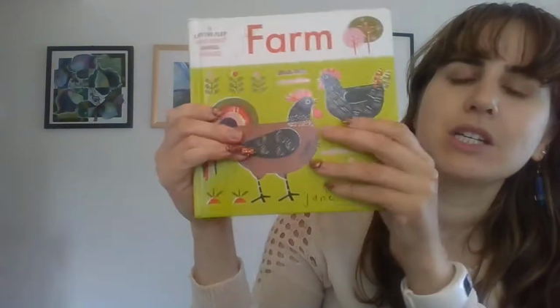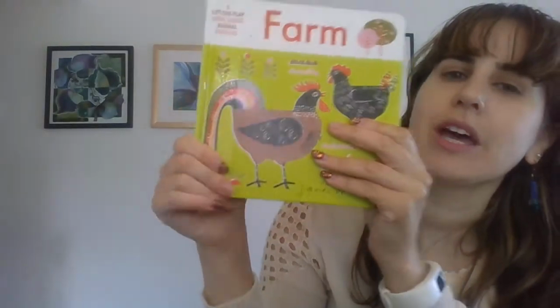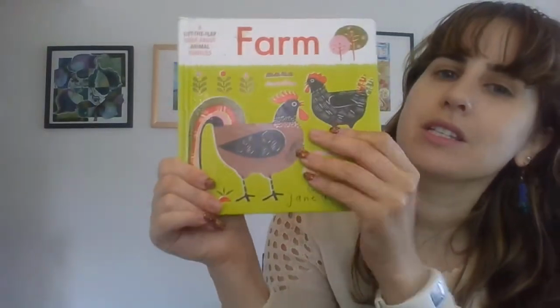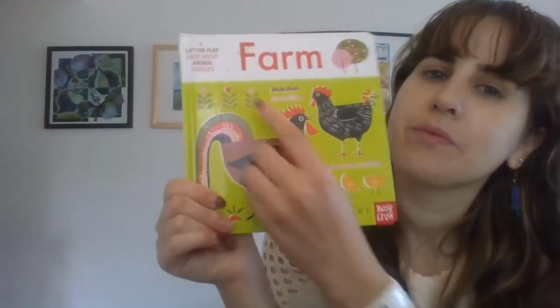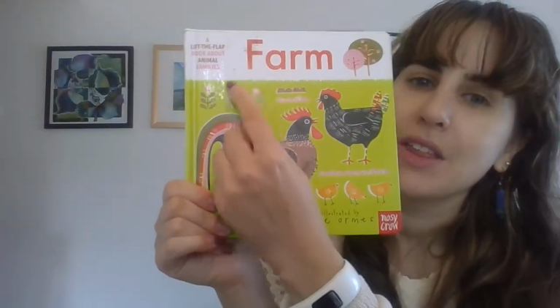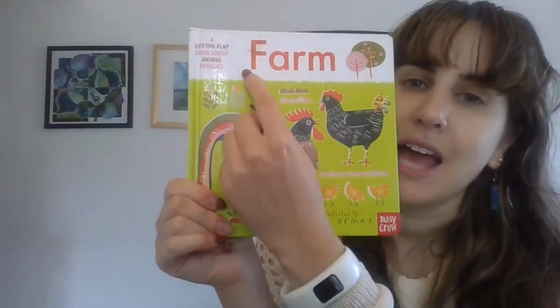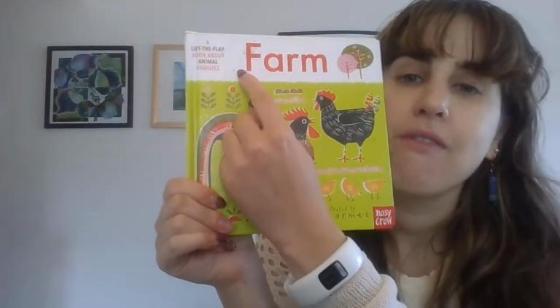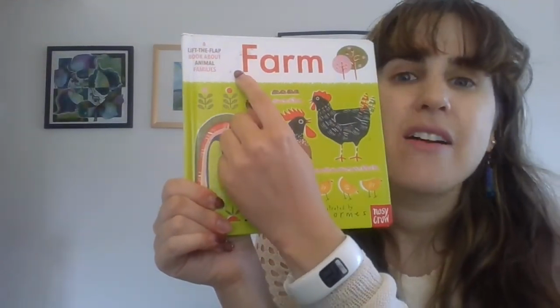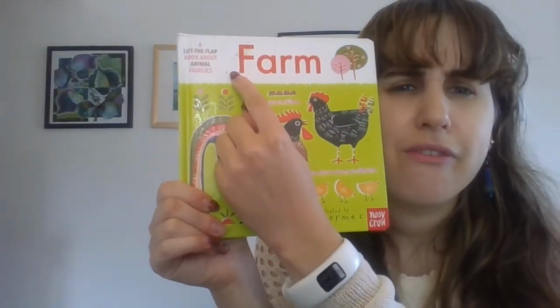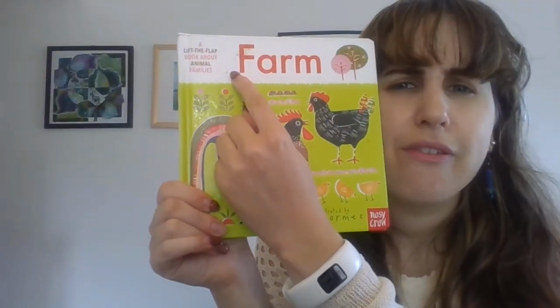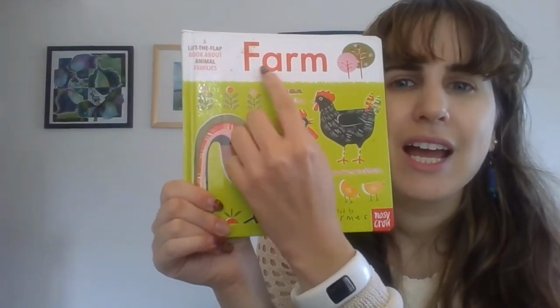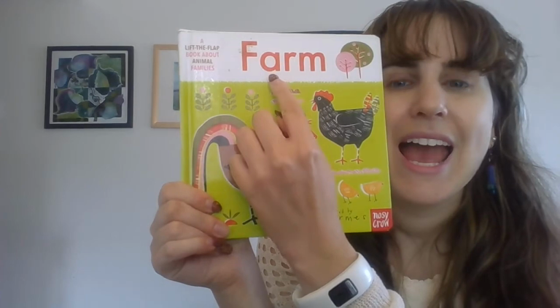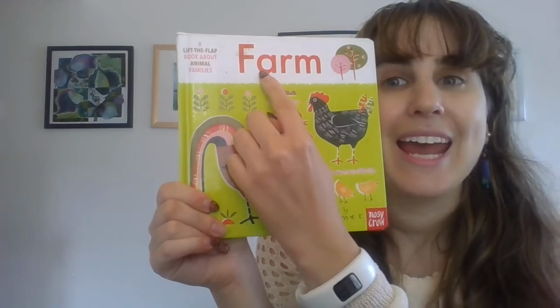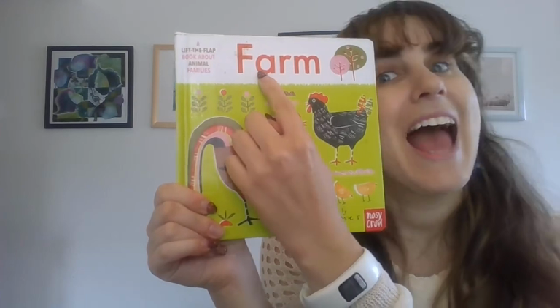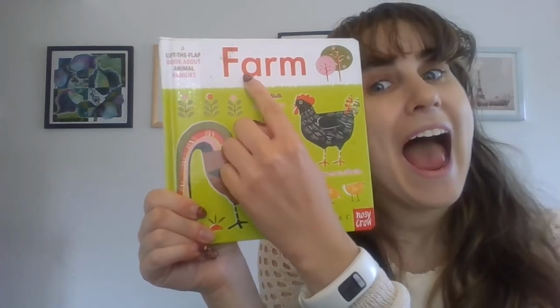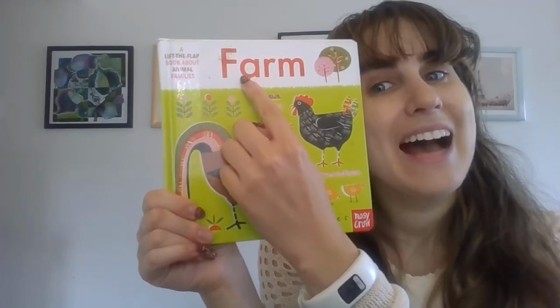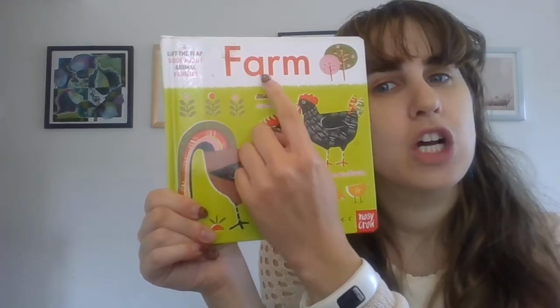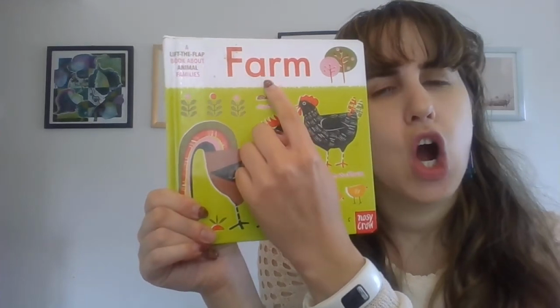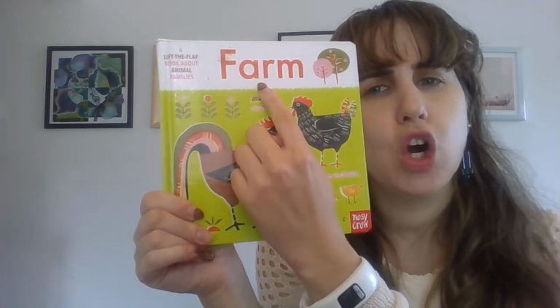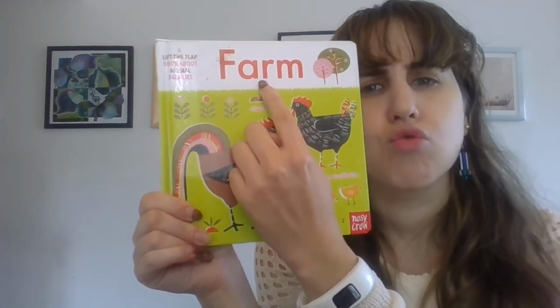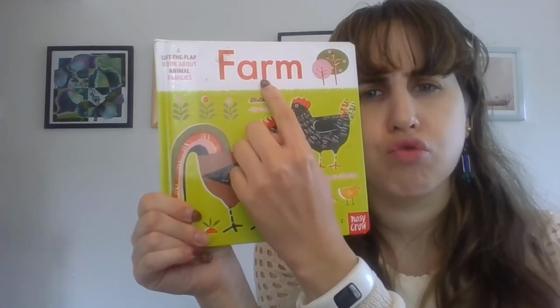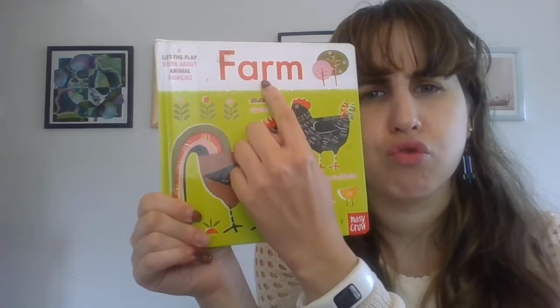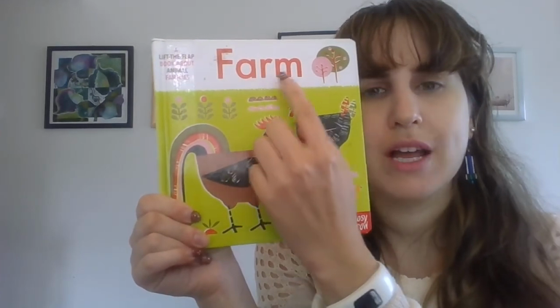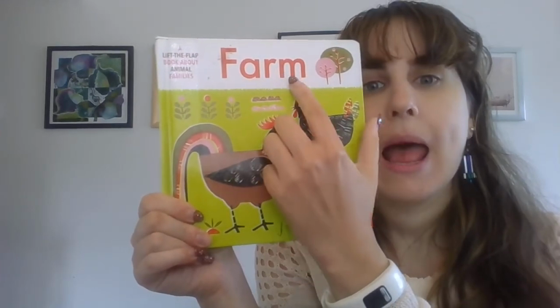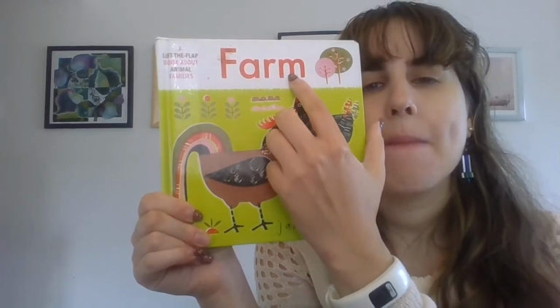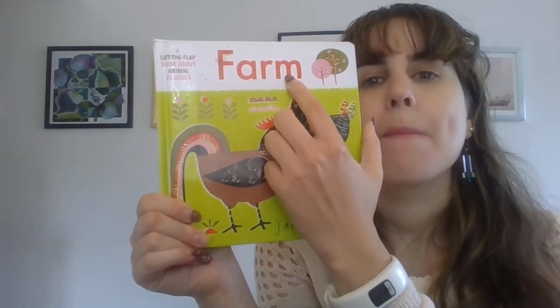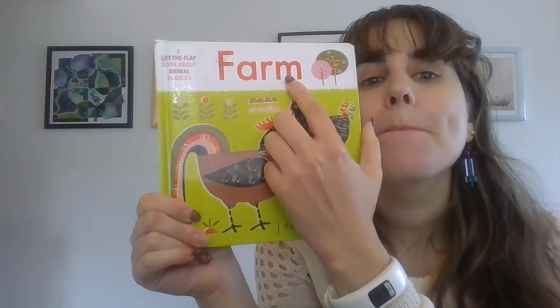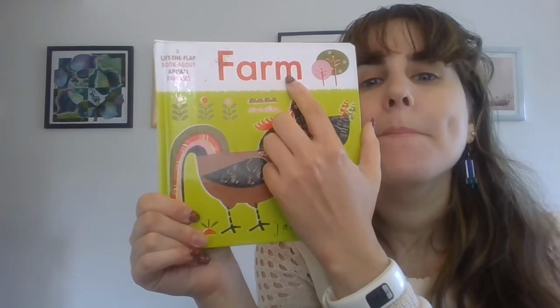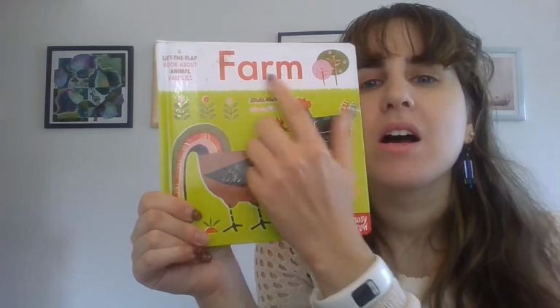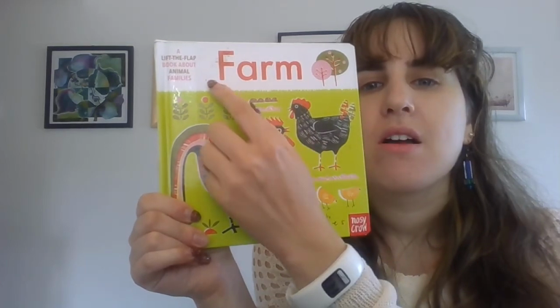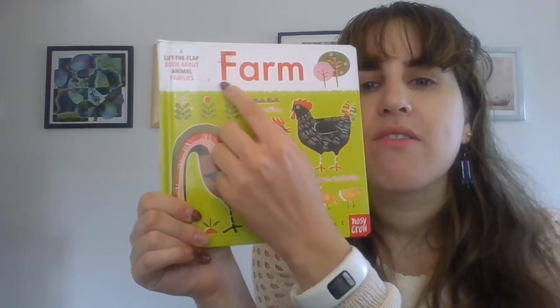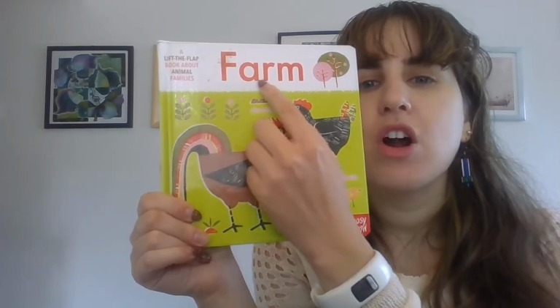Let's look at the letters. This is F, A, R, M — farm.